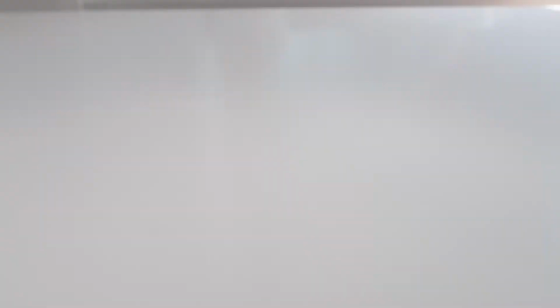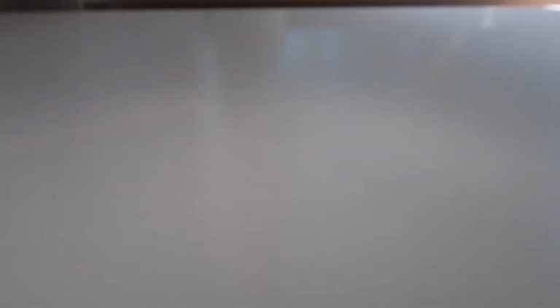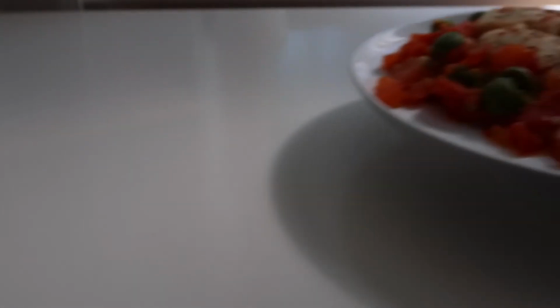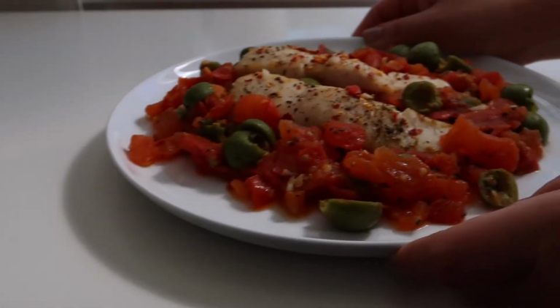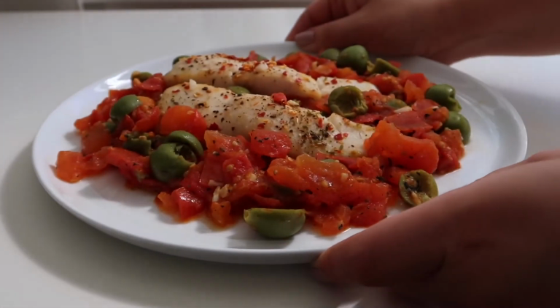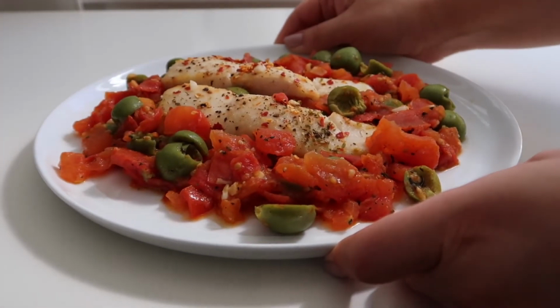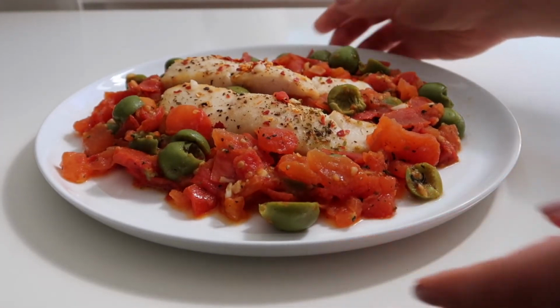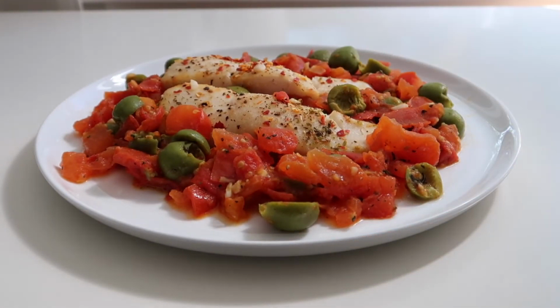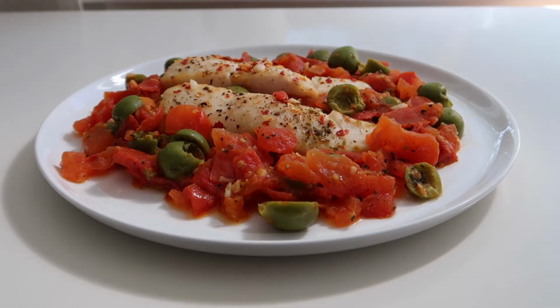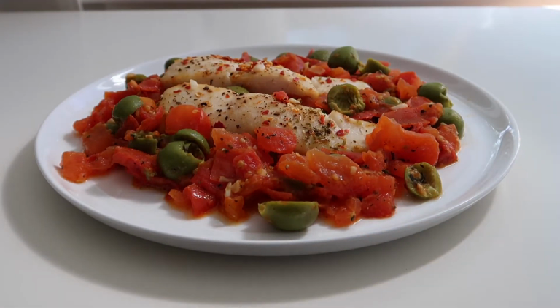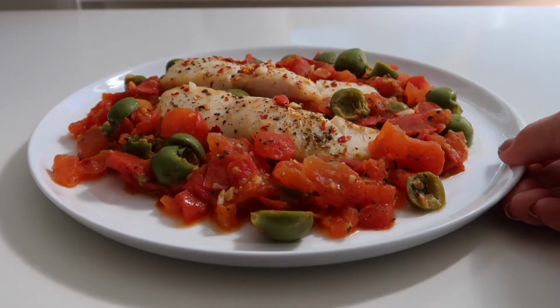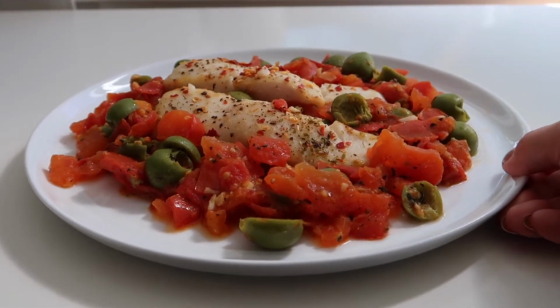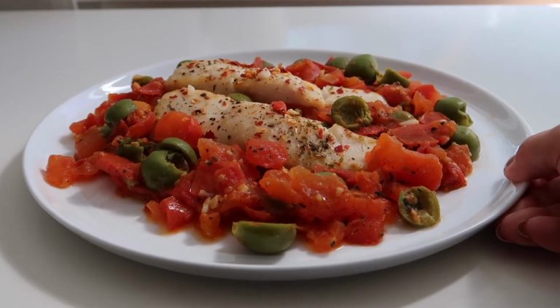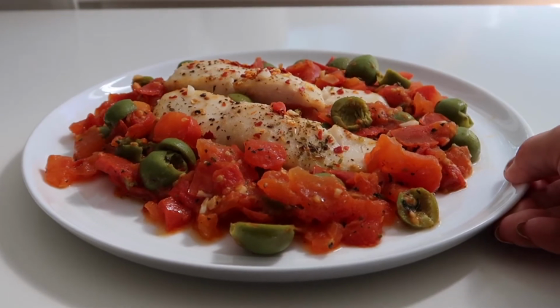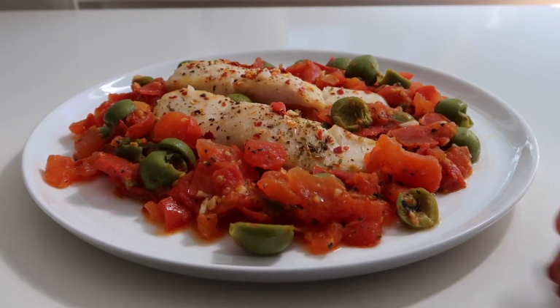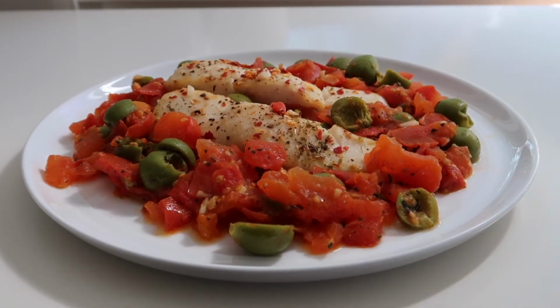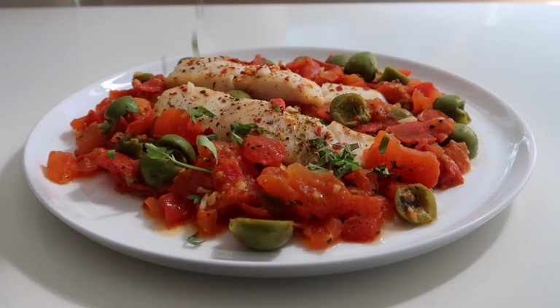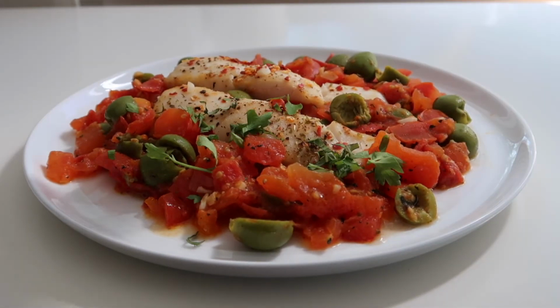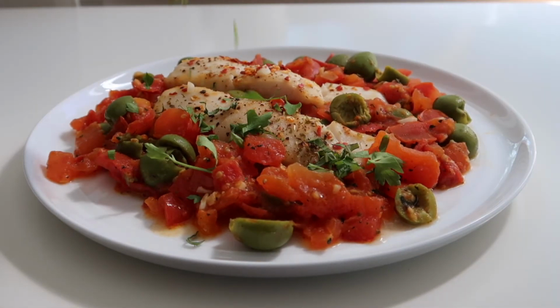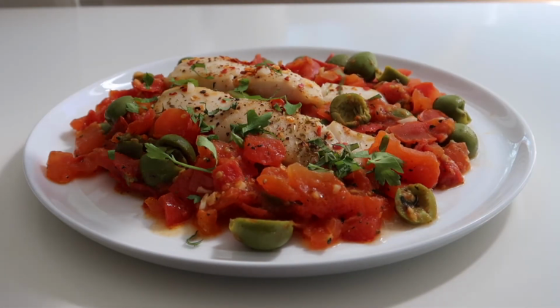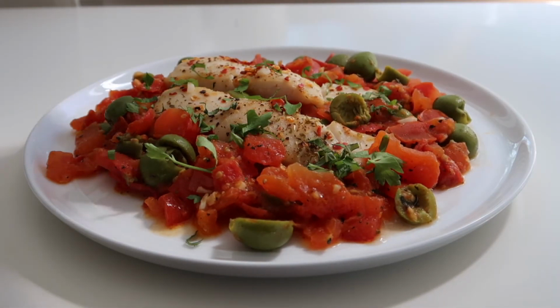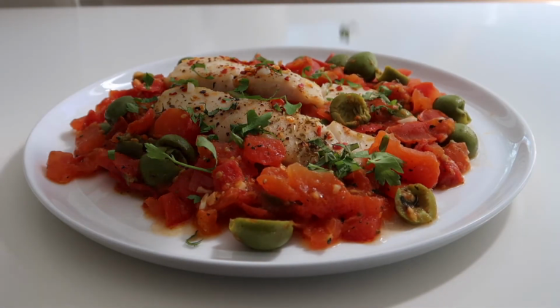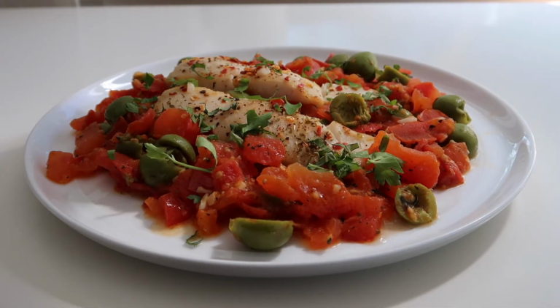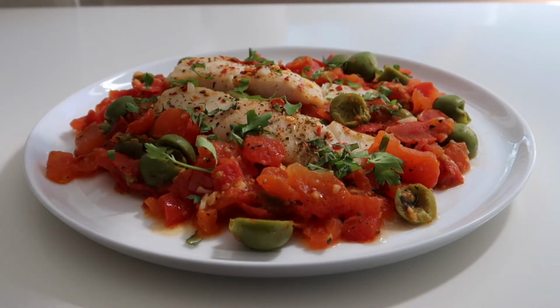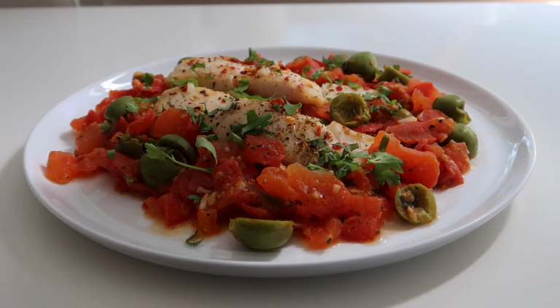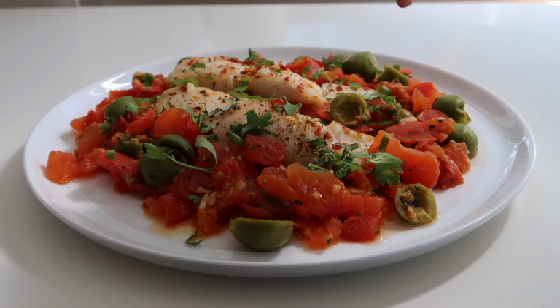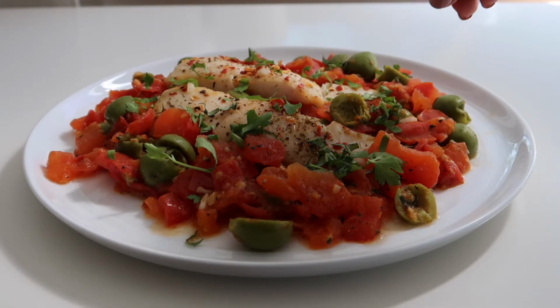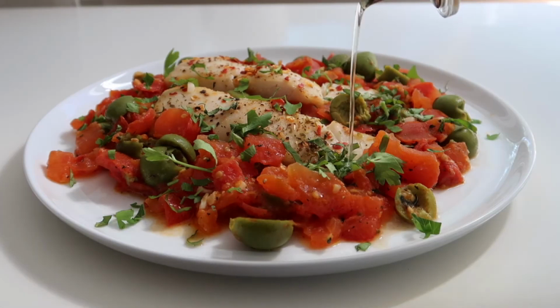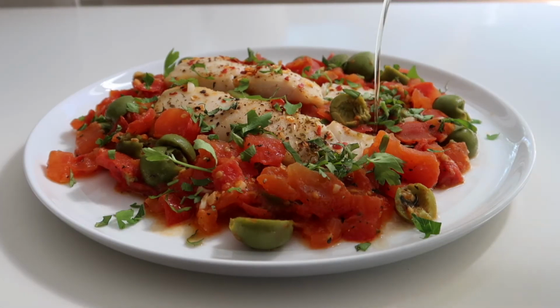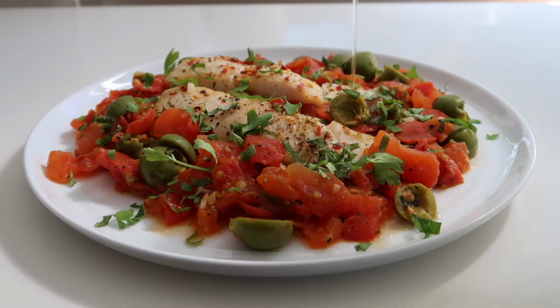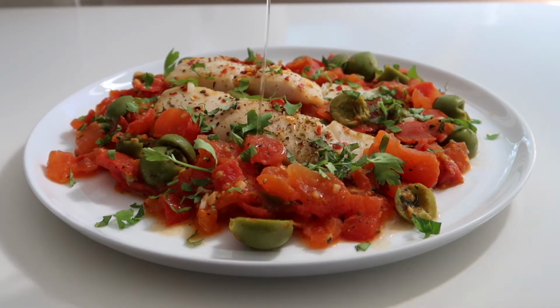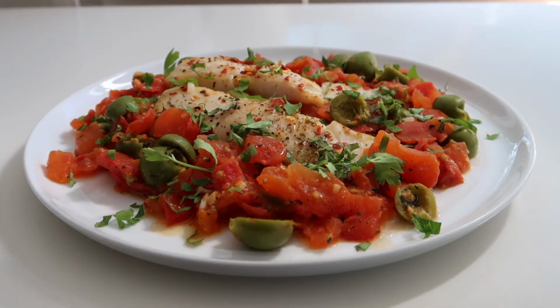I like to serve this fish family style on a nice big round plate with the tomatoes and olives all around the fish. Just before serving, sprinkle over the chopped parsley and basil from earlier, followed by a nice drizzle of olive oil.